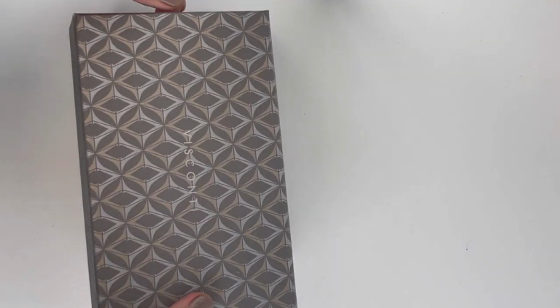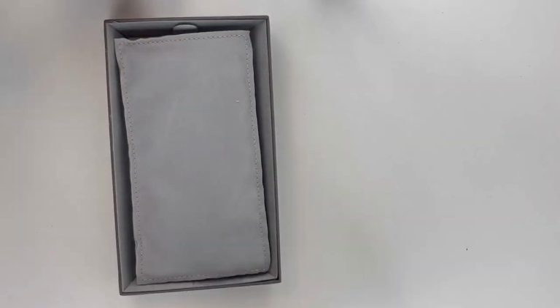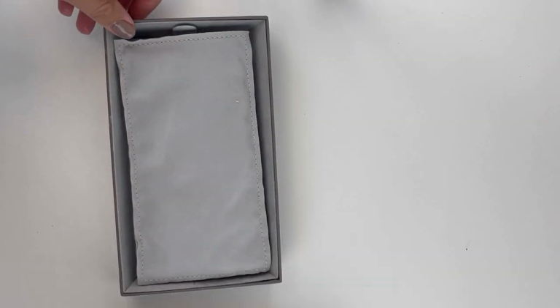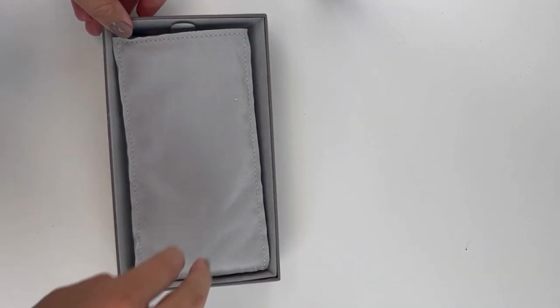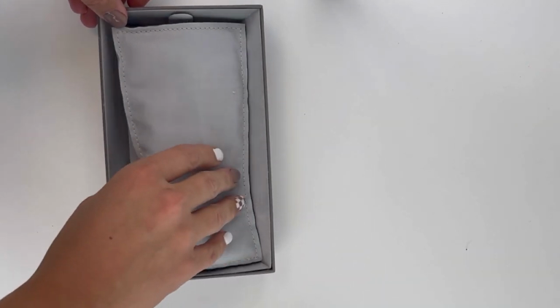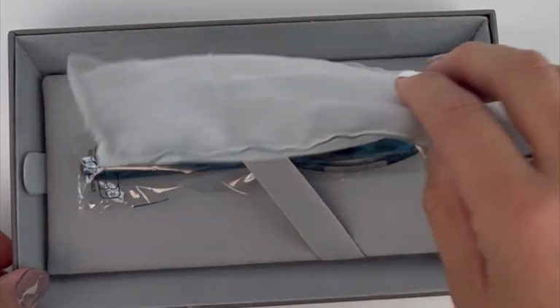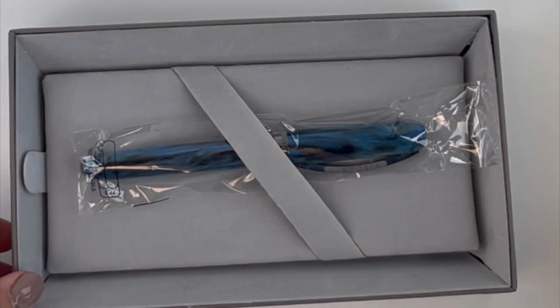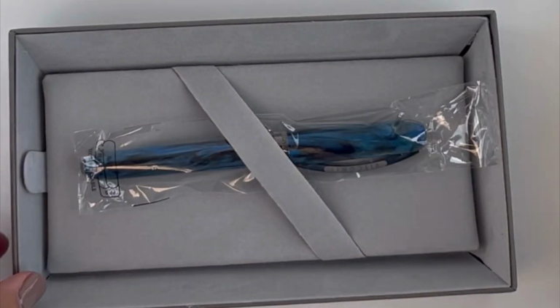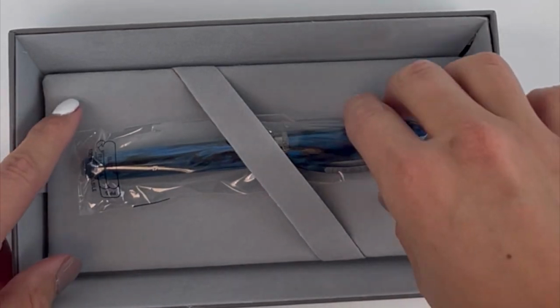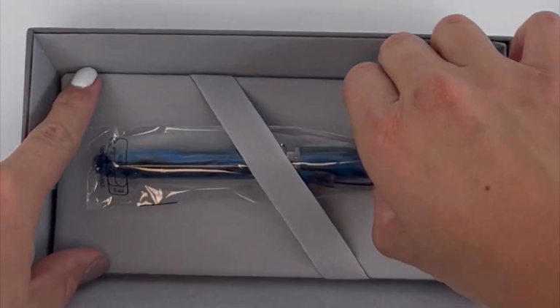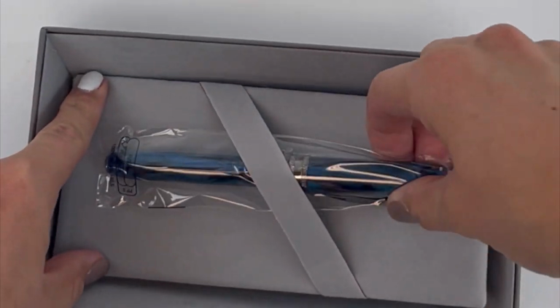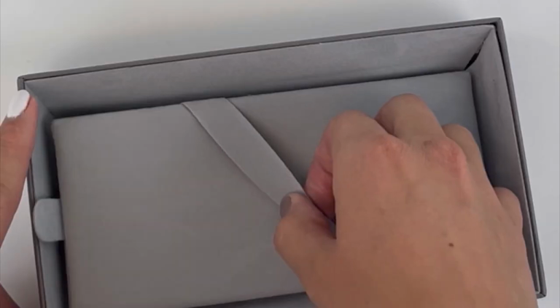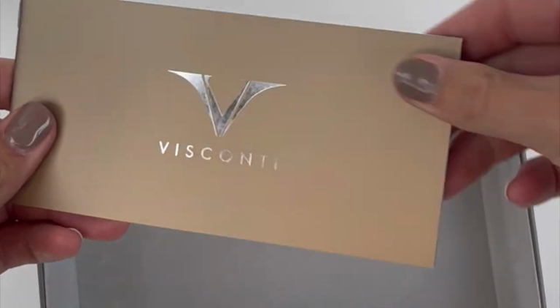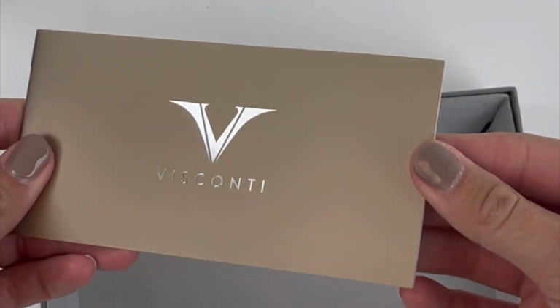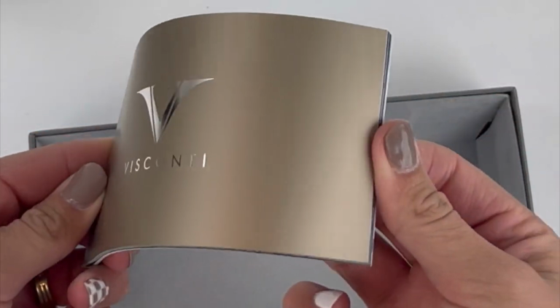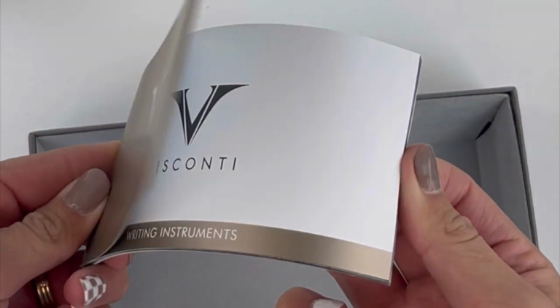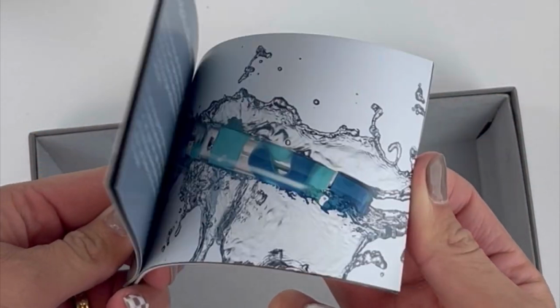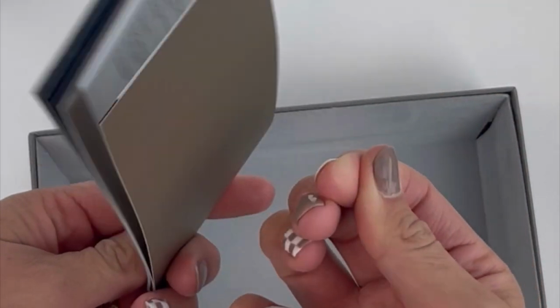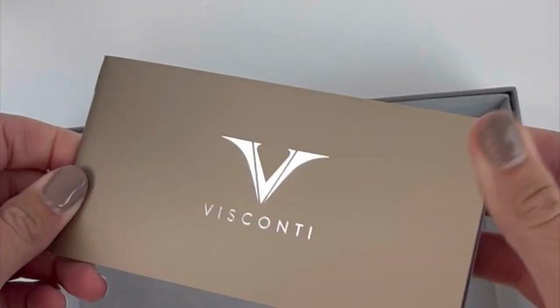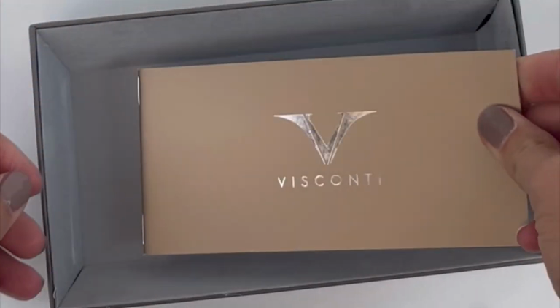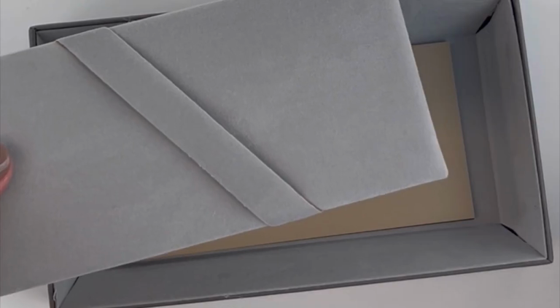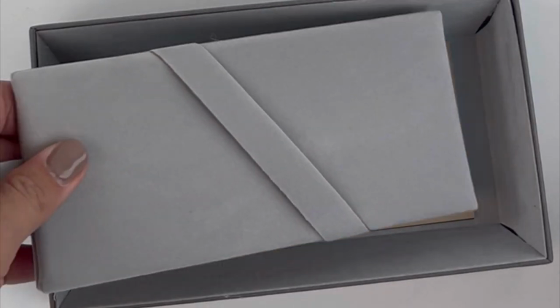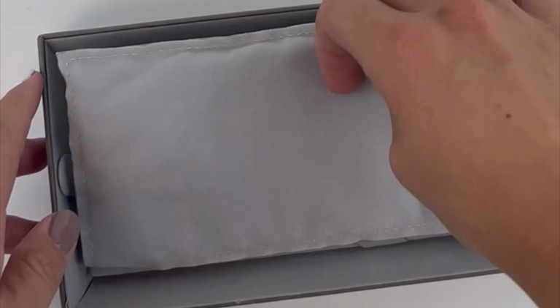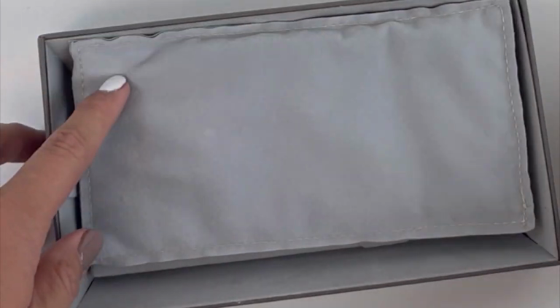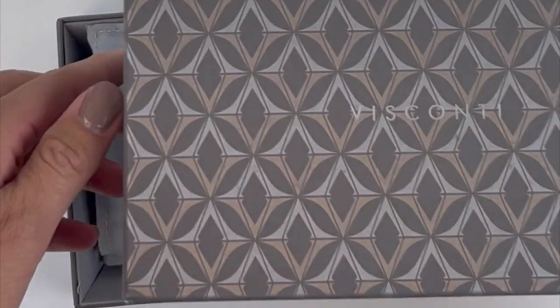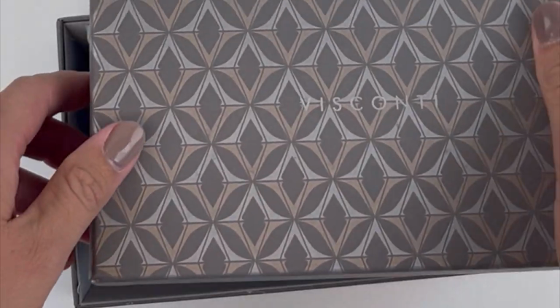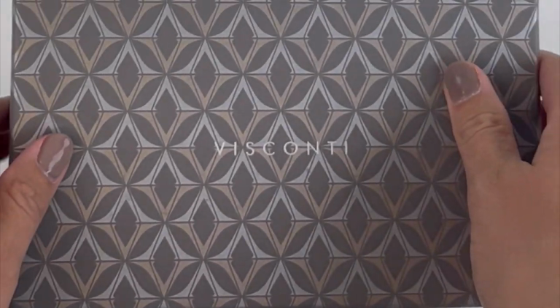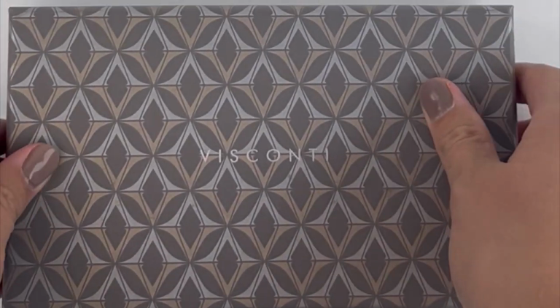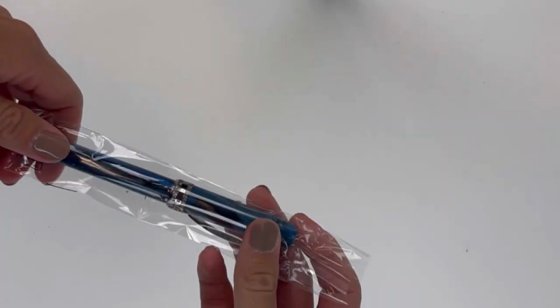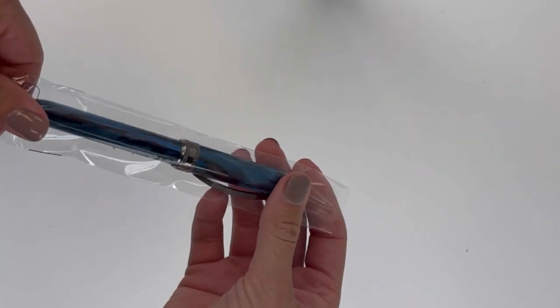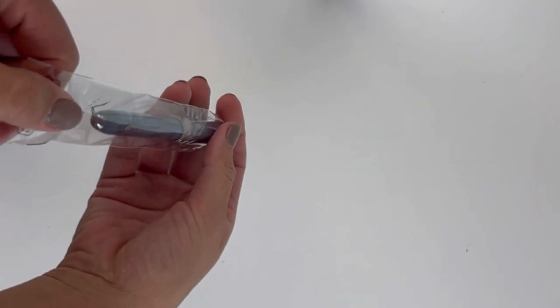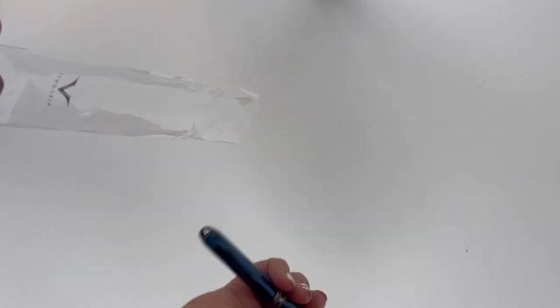This is the Visconti packaging. It has that white exterior slide-off cardboard, and then it has the Visconti branded box with your Visconti brand information underneath the false bottom. I do love that it comes with a little pen pillow.